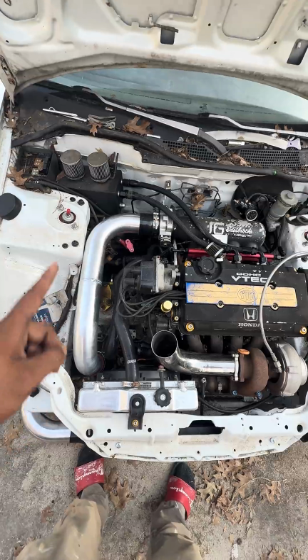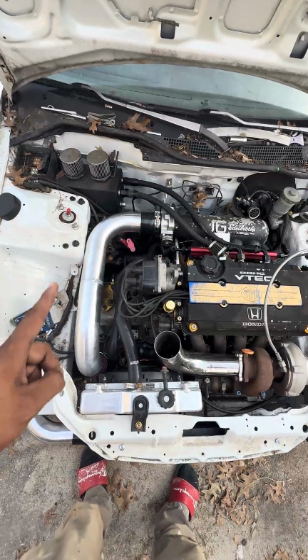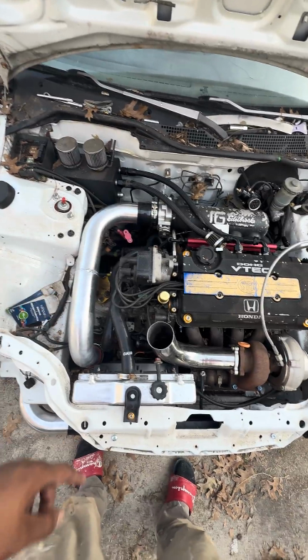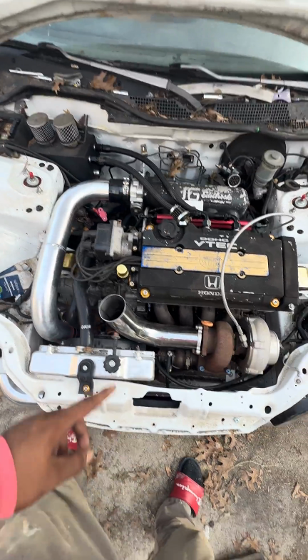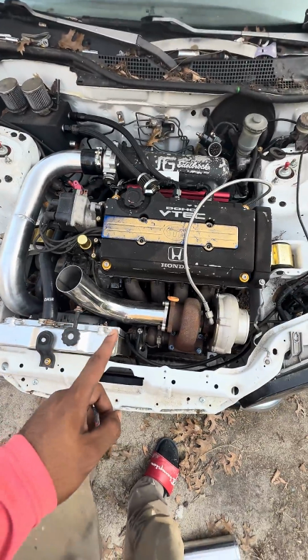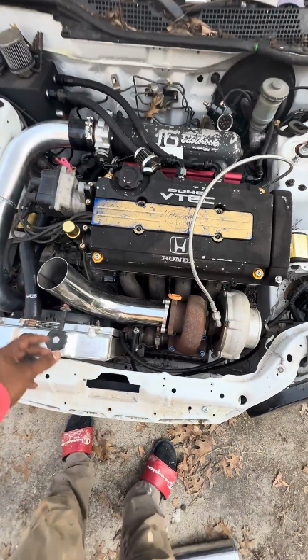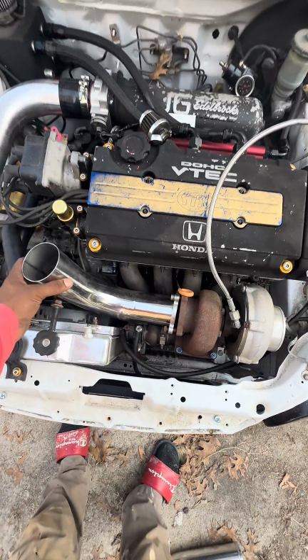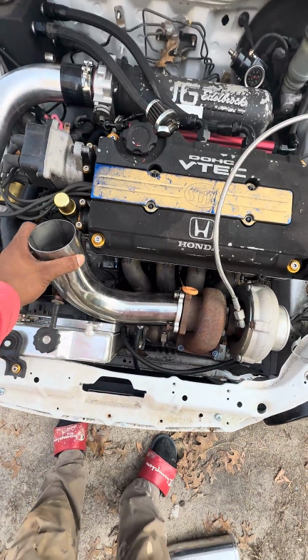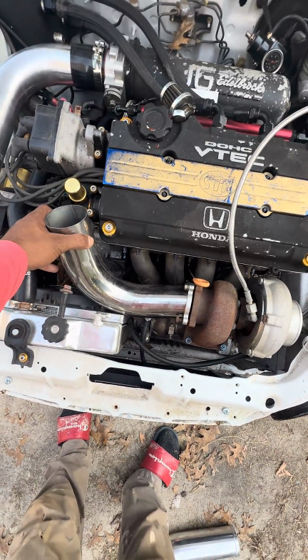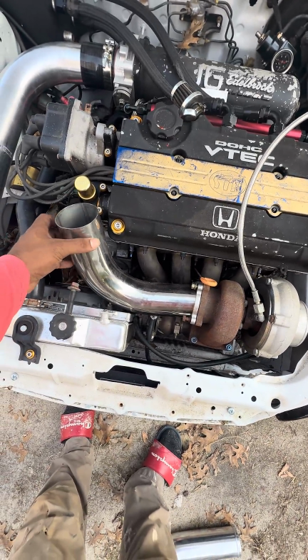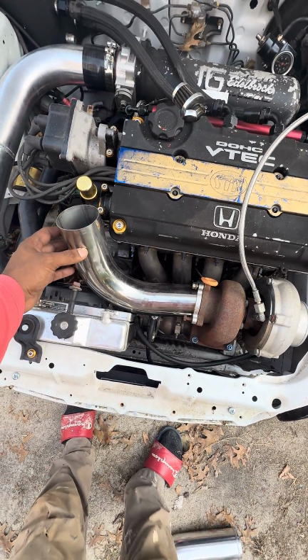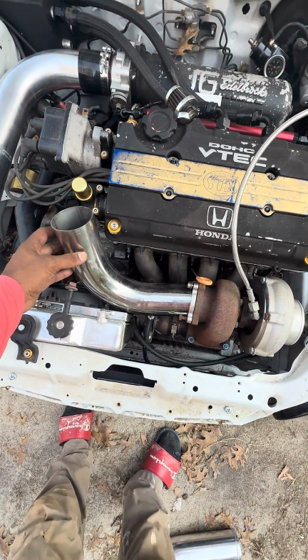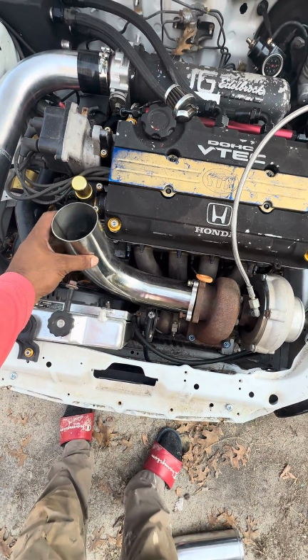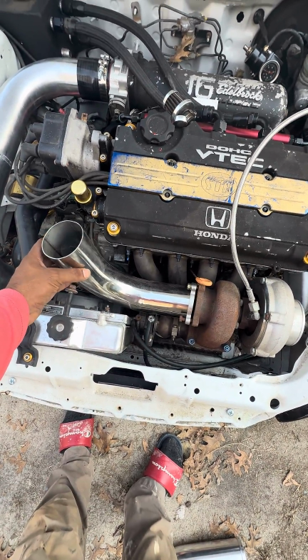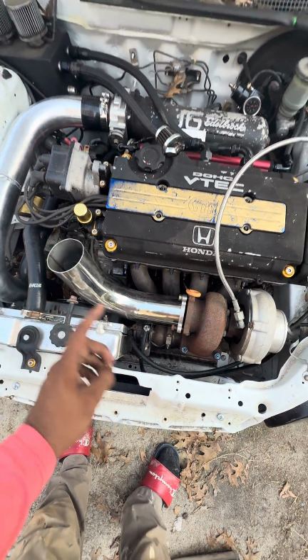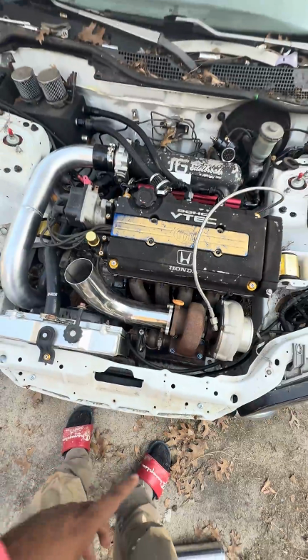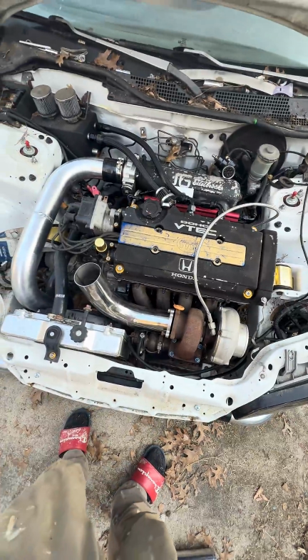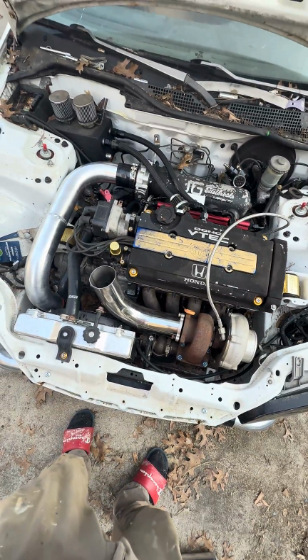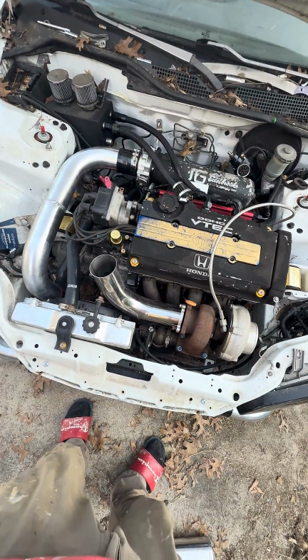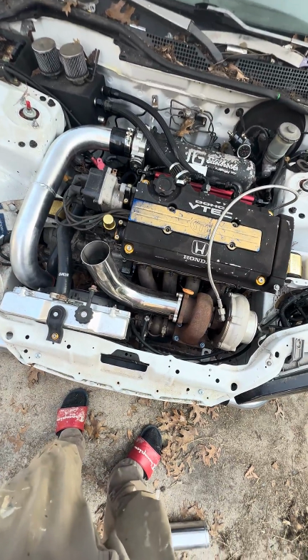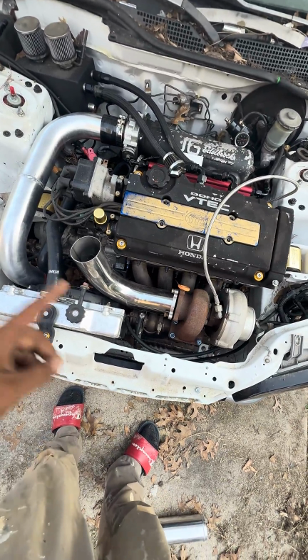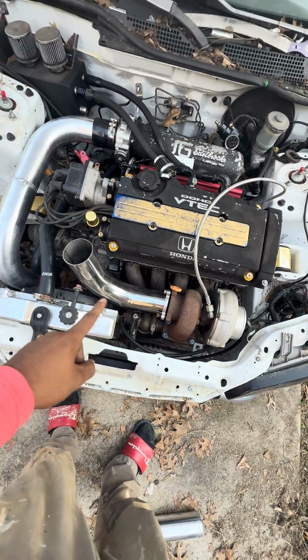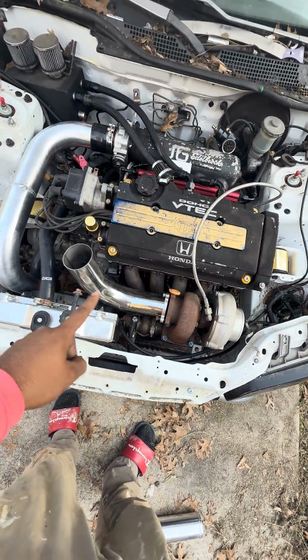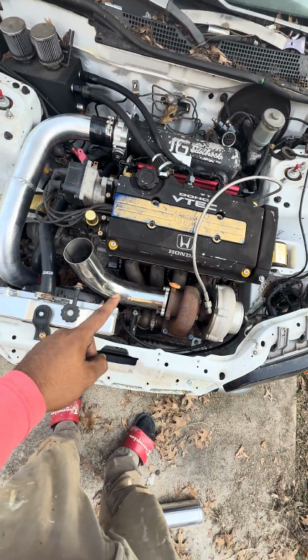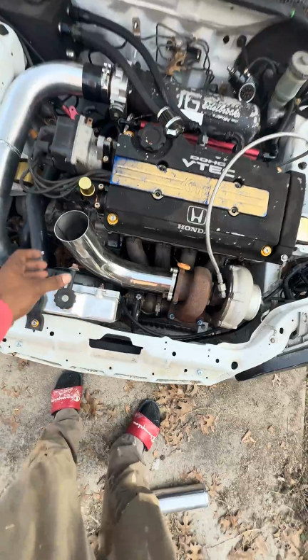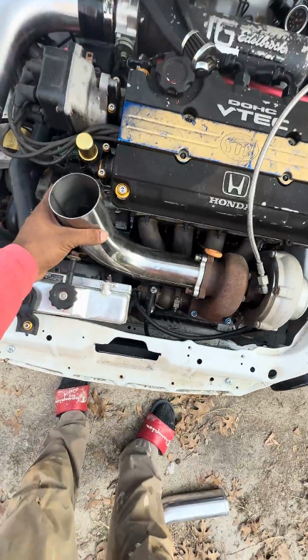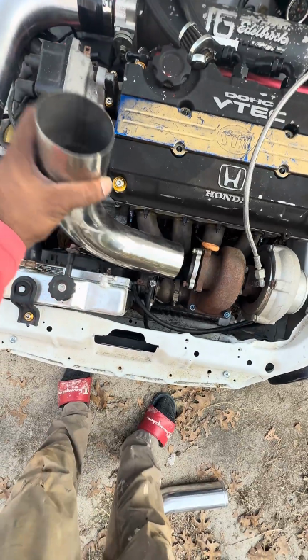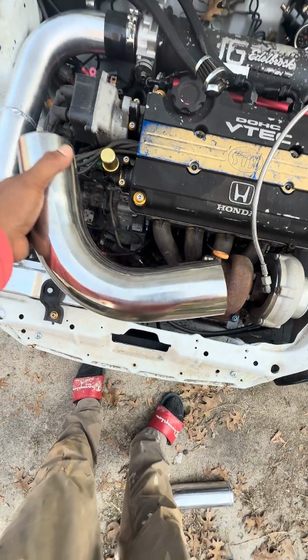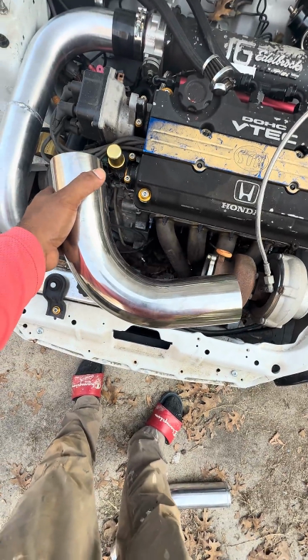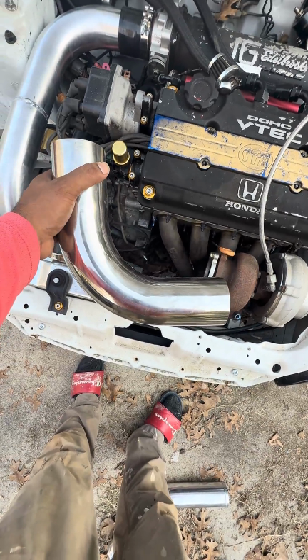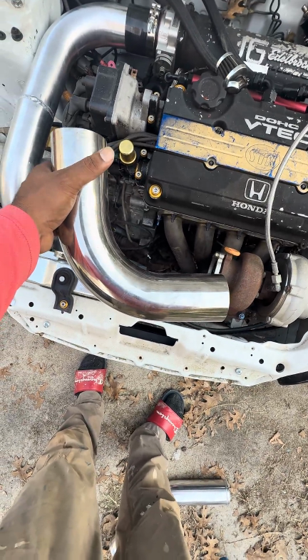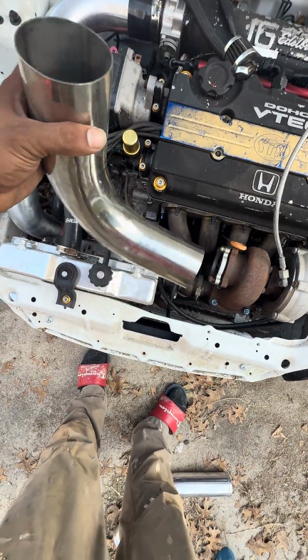Once I'm finished with that, I can start working on learning how to weld stainless steel. I'm not sure yet if I want to pie cut it to make it look a little better, or if I just keep the plain old stock look.